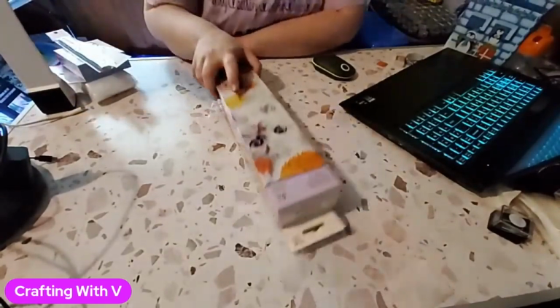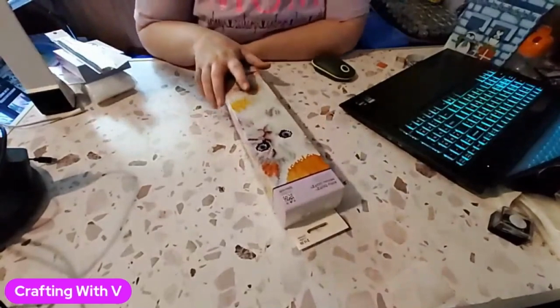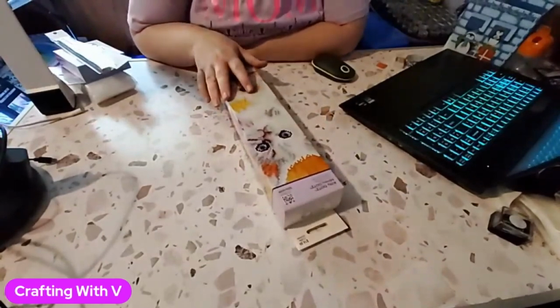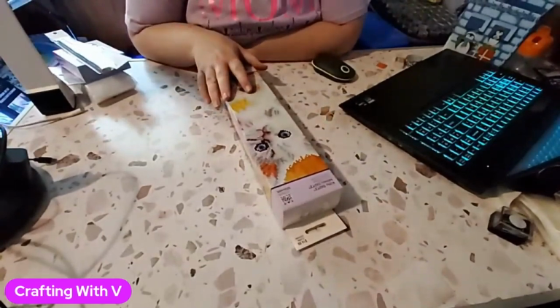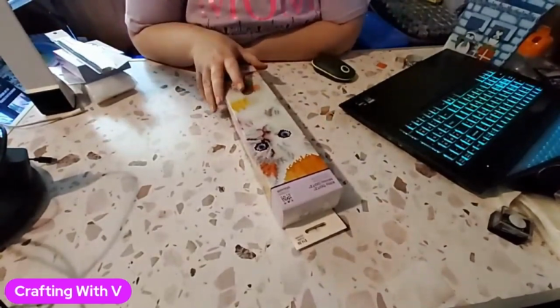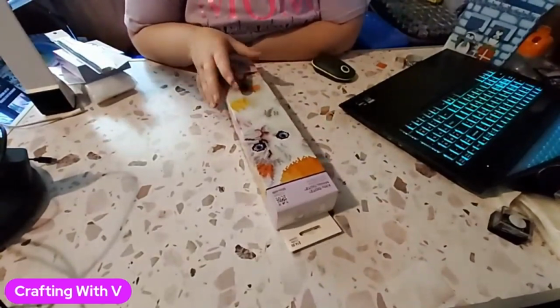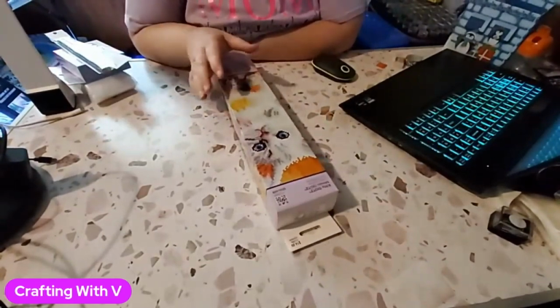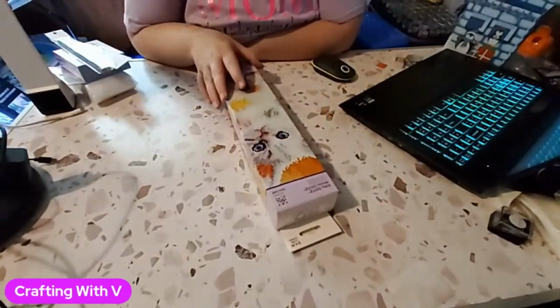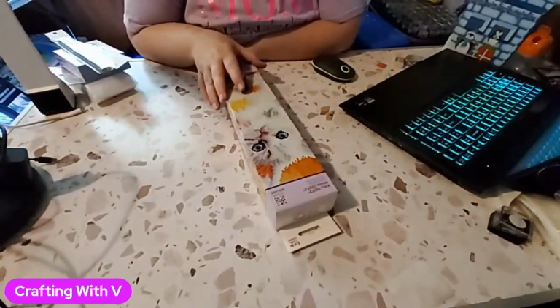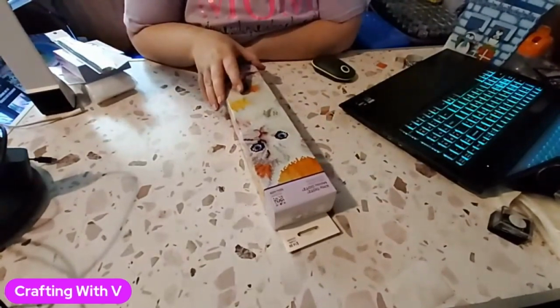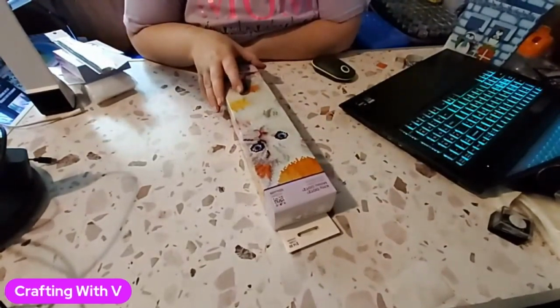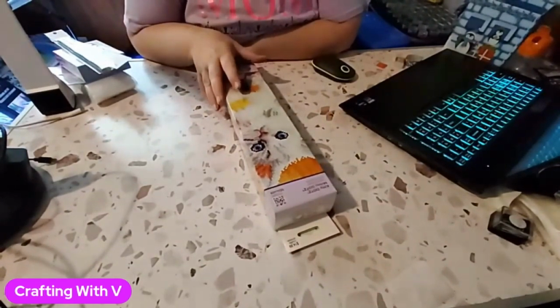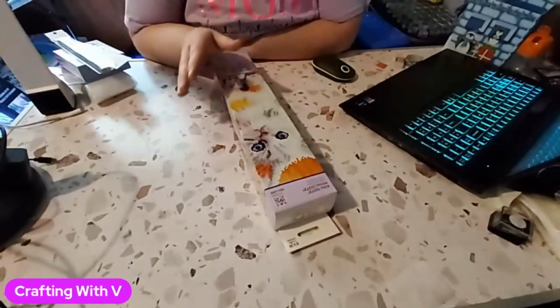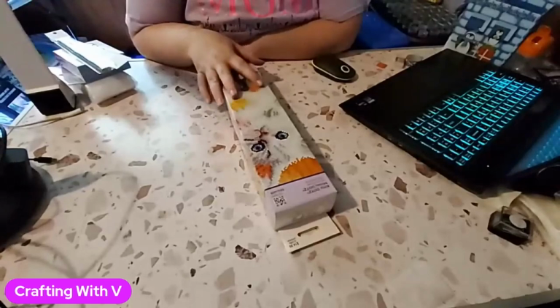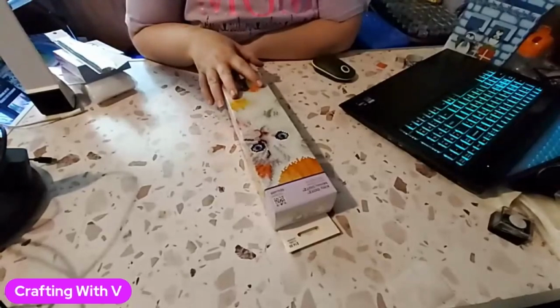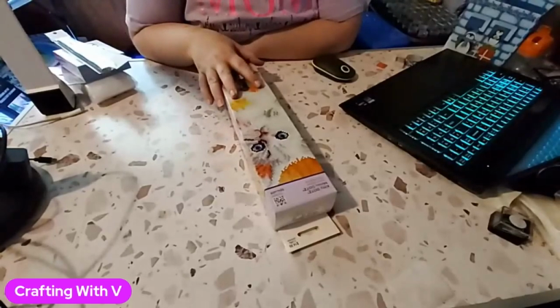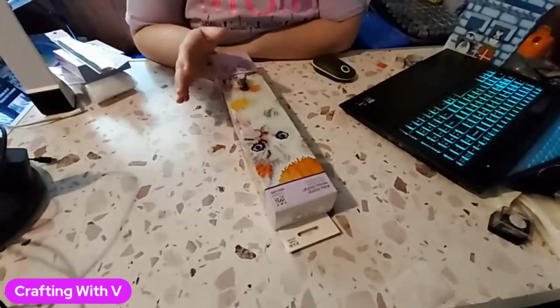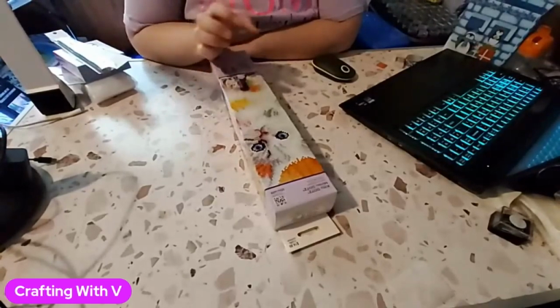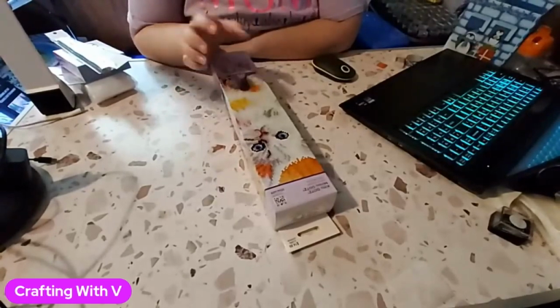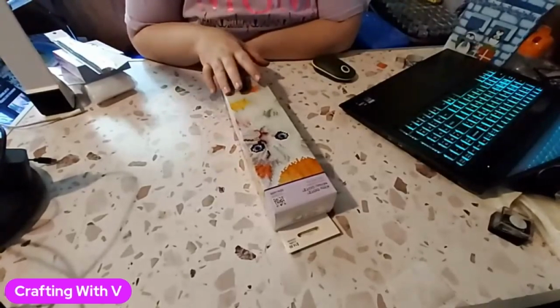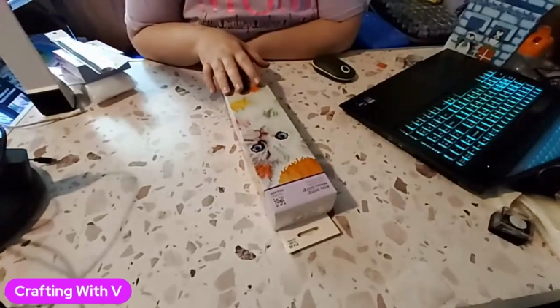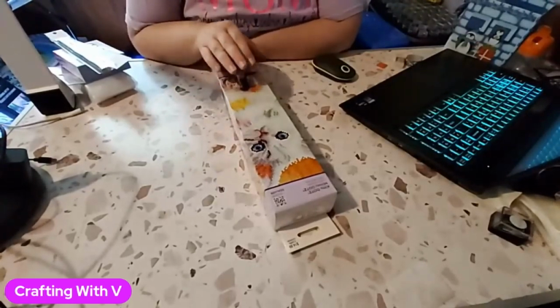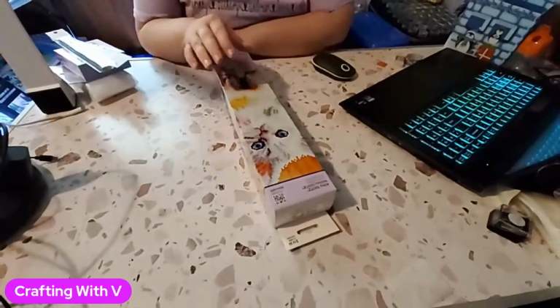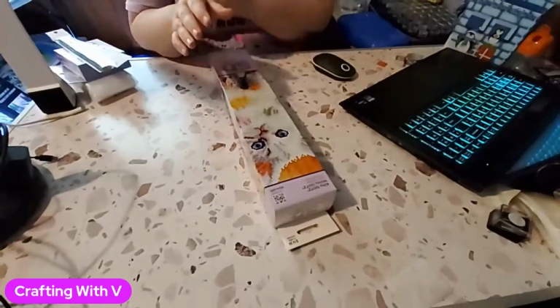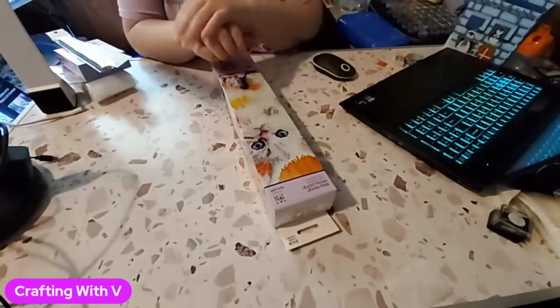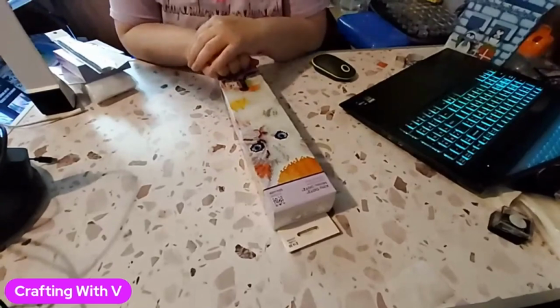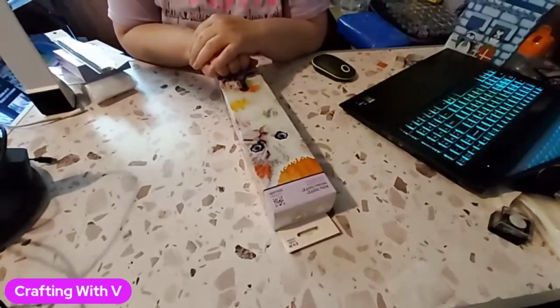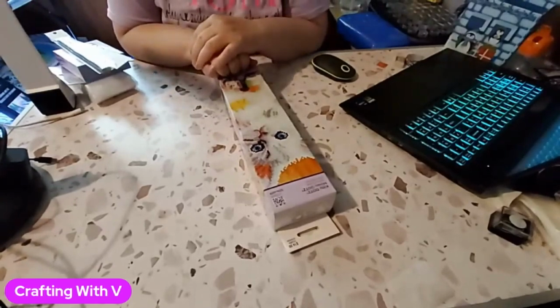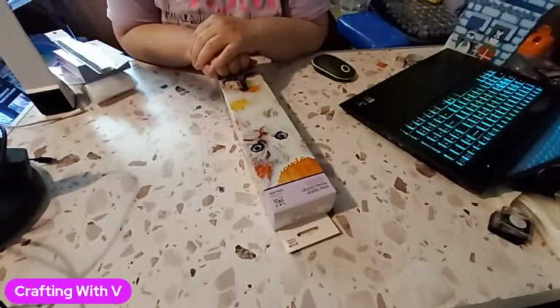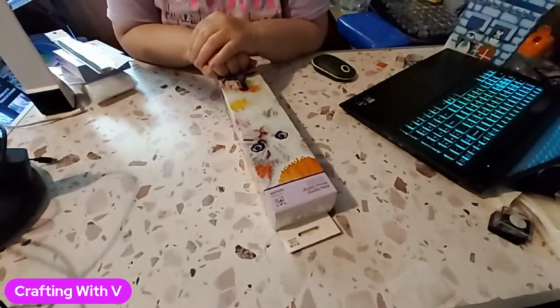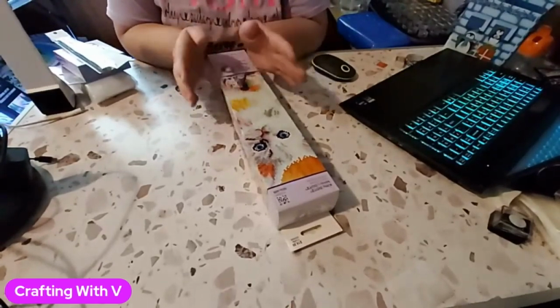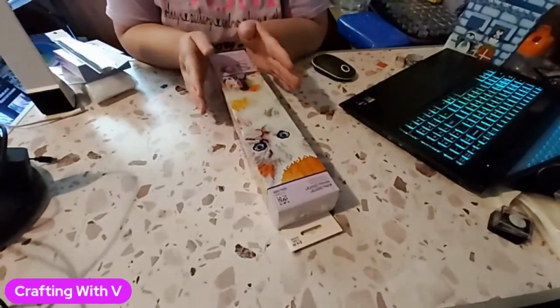Hello everyone and welcome back to my channel. This is Crafting with Vee, and if you are new here, welcome. Hope you stick around. Be sure to hit that bell, like, subscribe, comment, and let me know what you think.